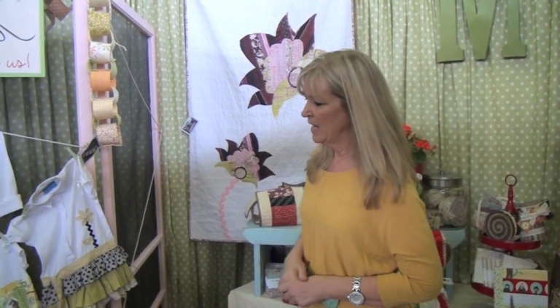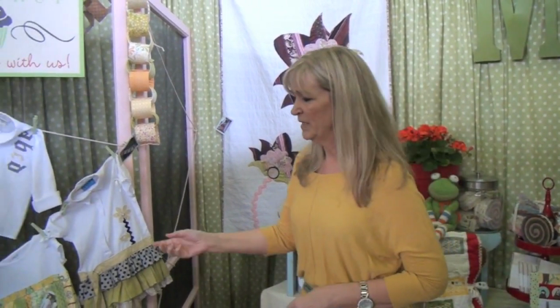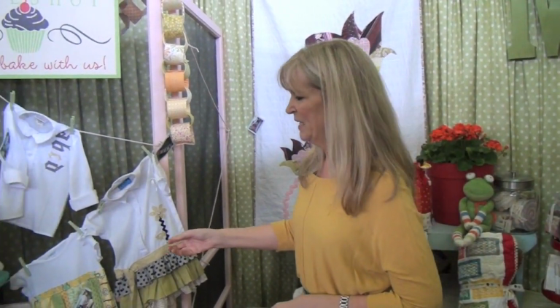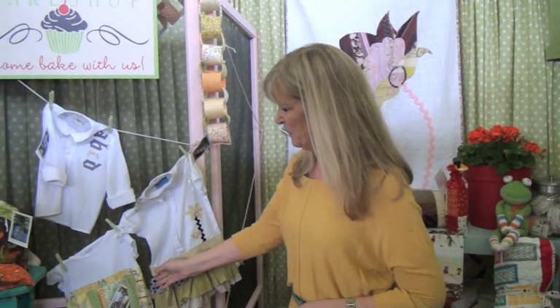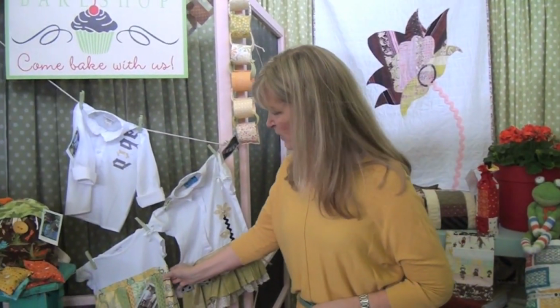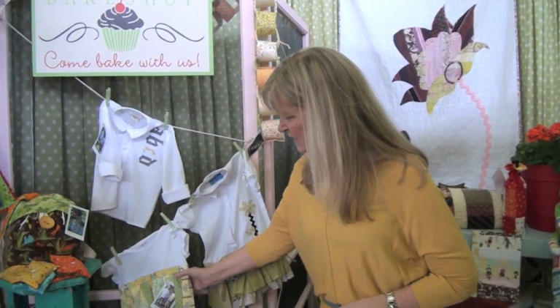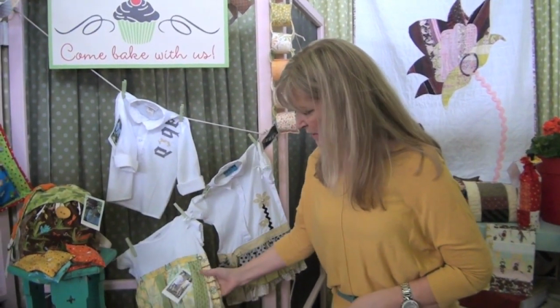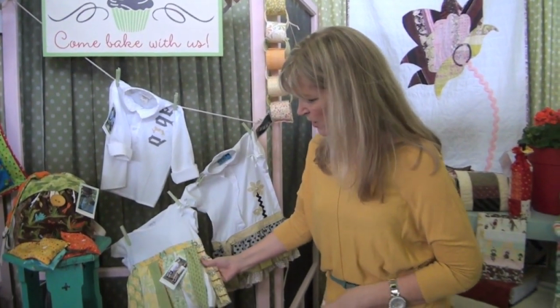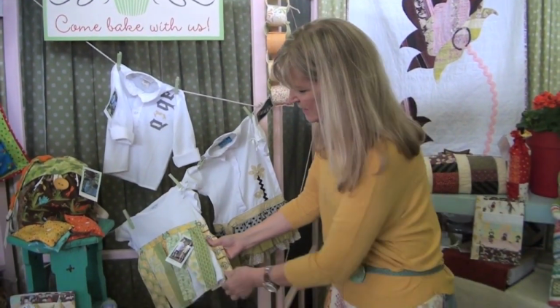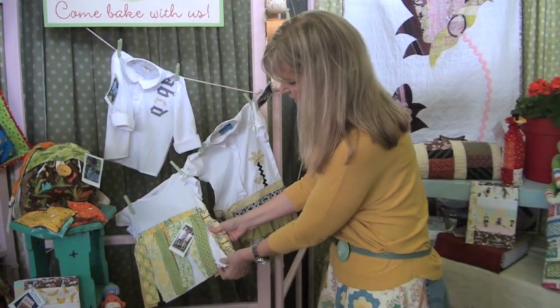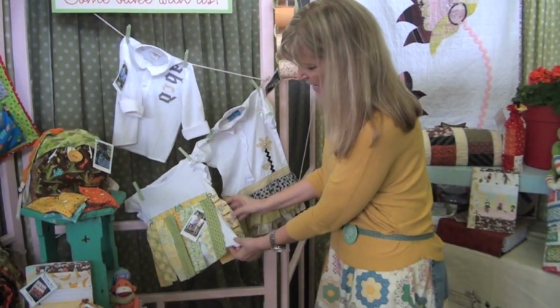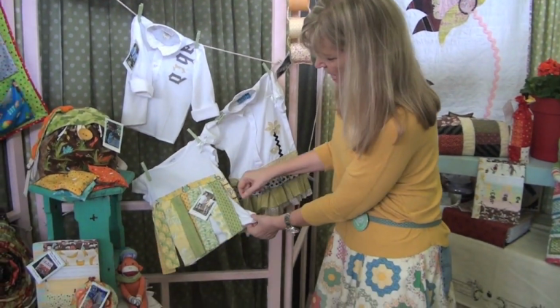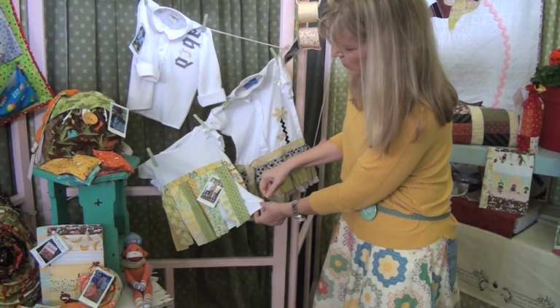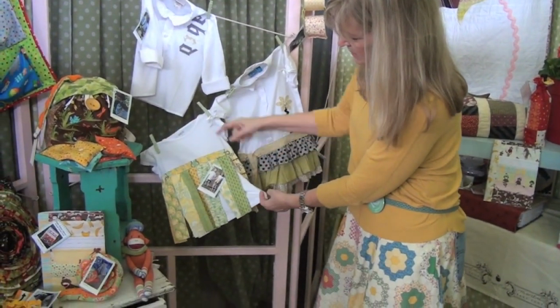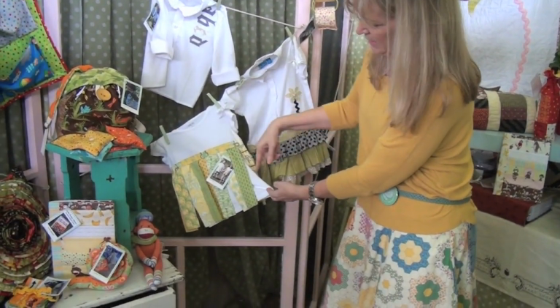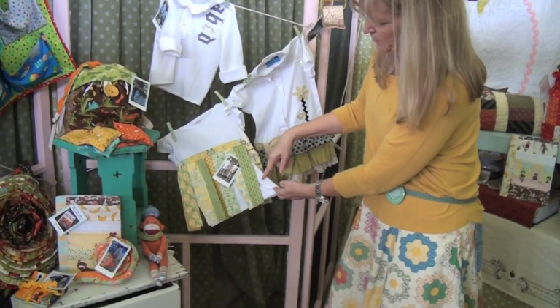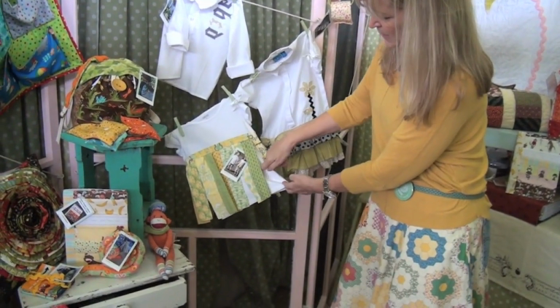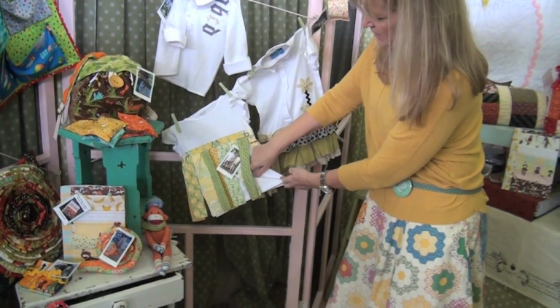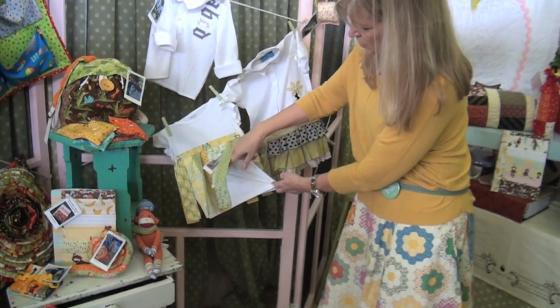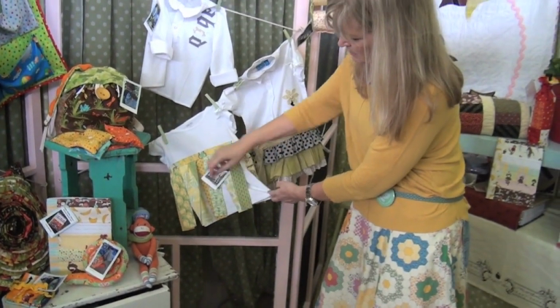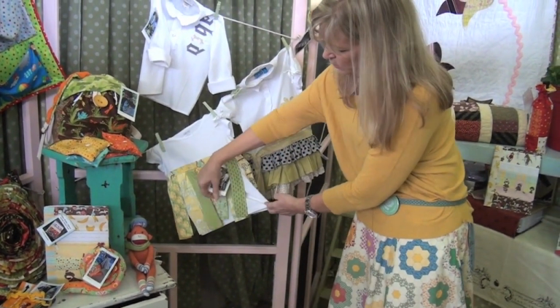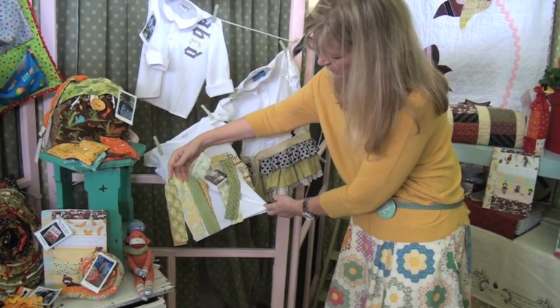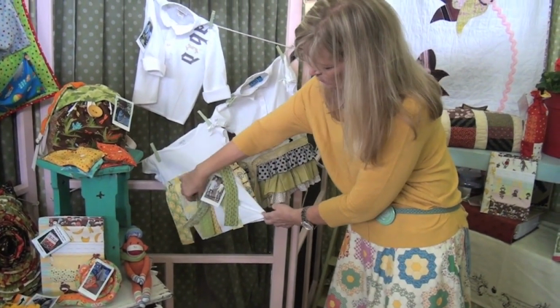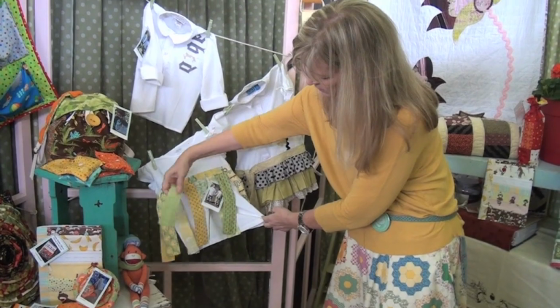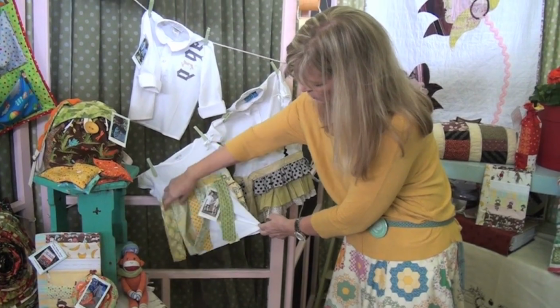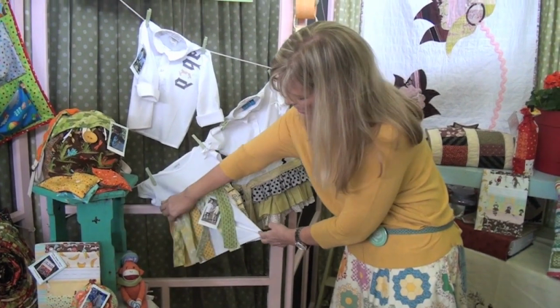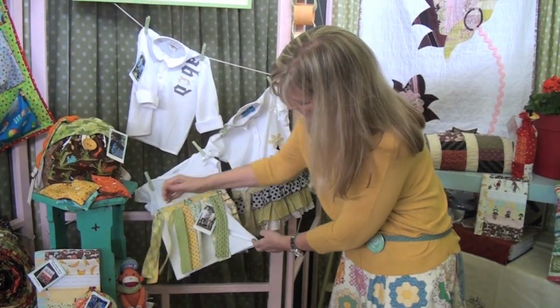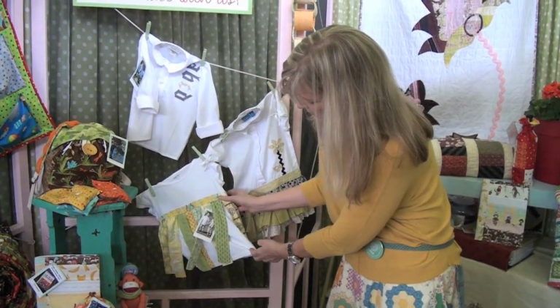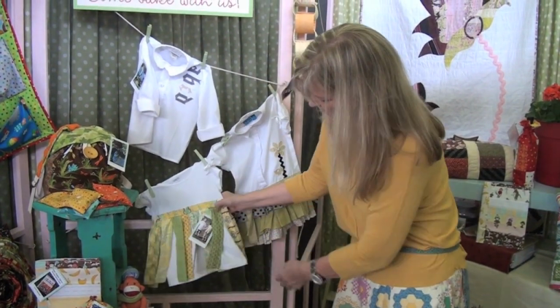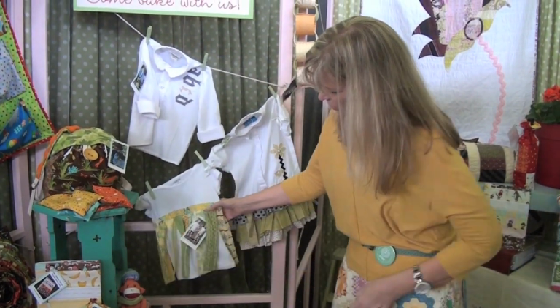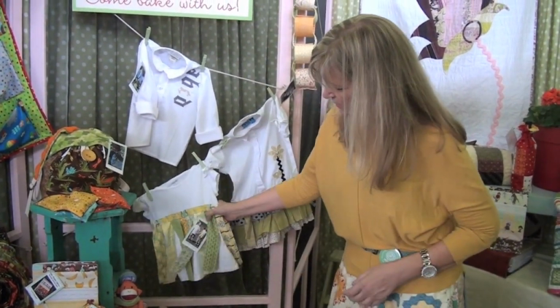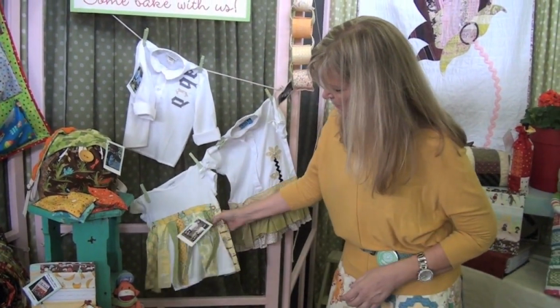Another popular item is this sweet little dress that's kind of like a flapper dress — you buy a big long t-shirt and by sewing little jelly roll strips on it, you've made it into a cute little top.